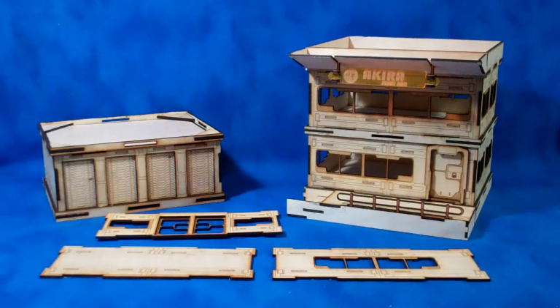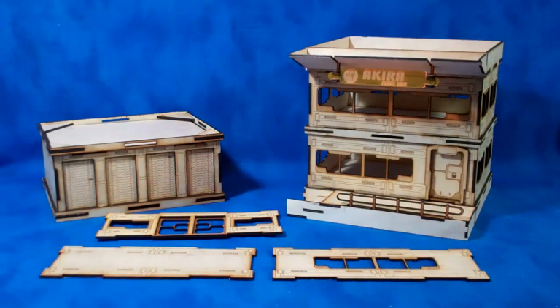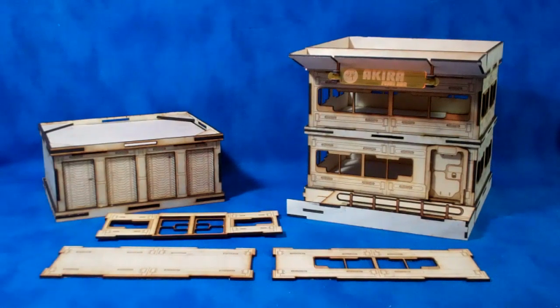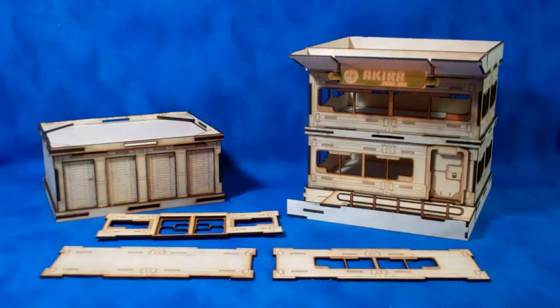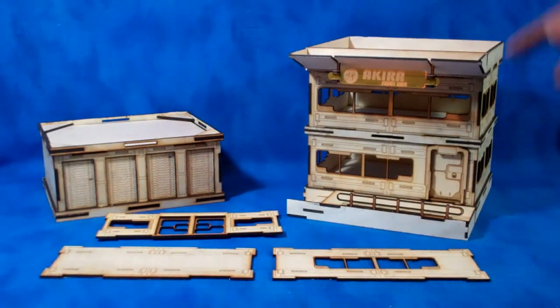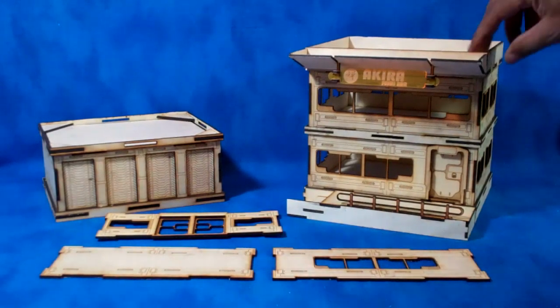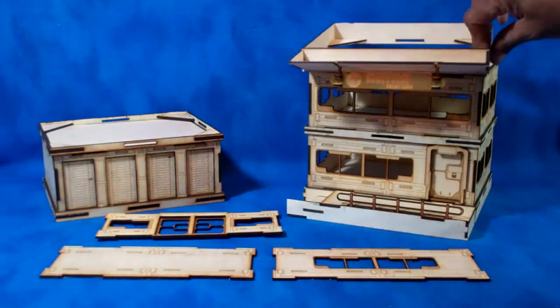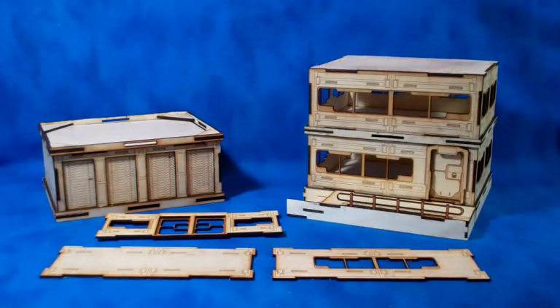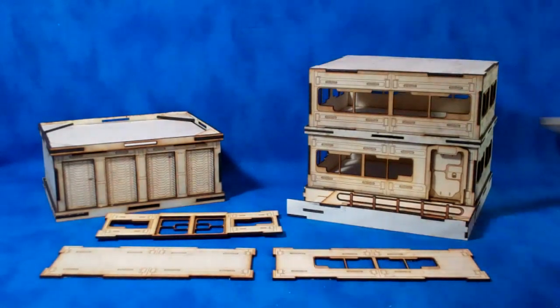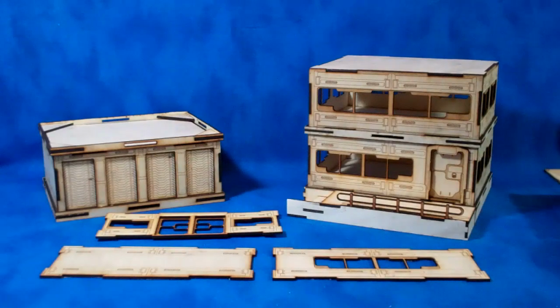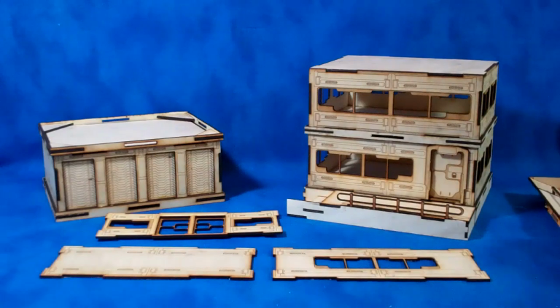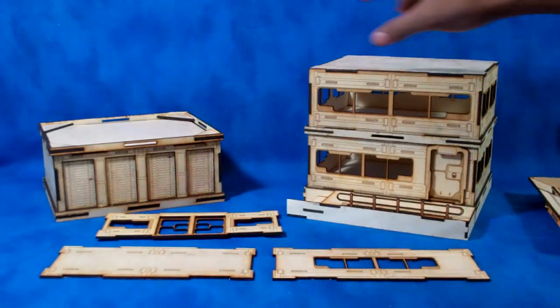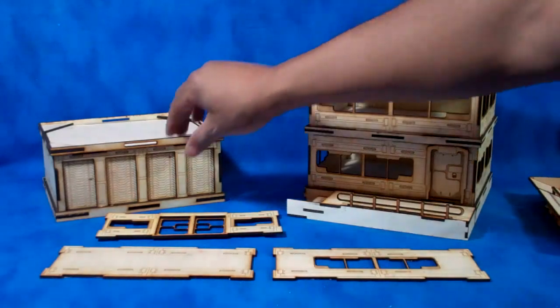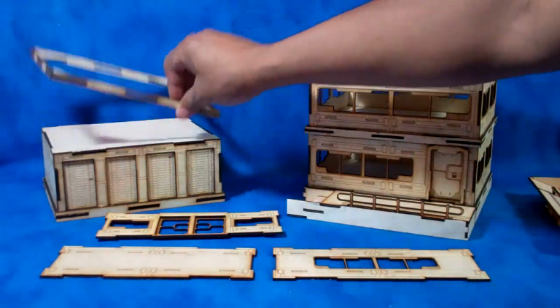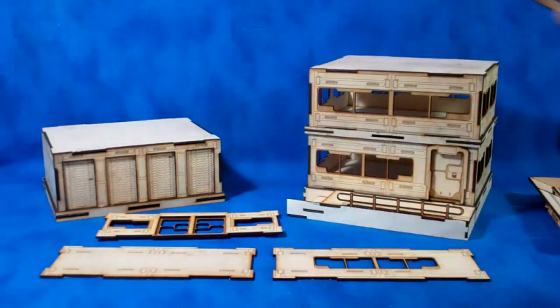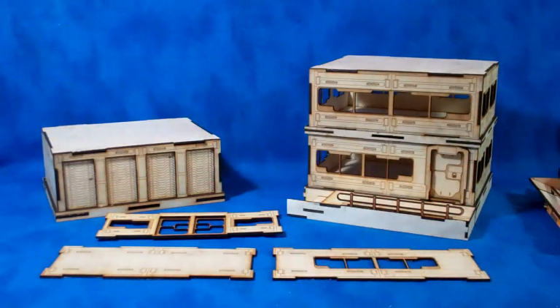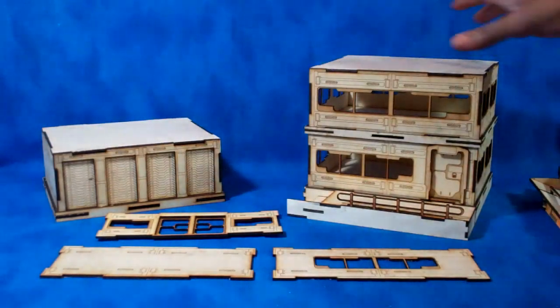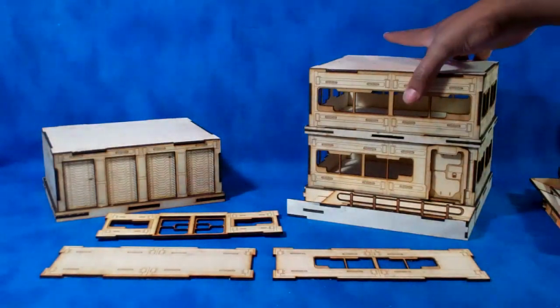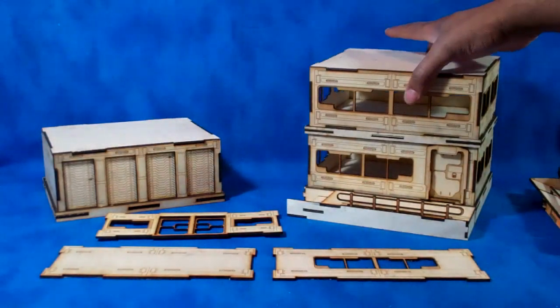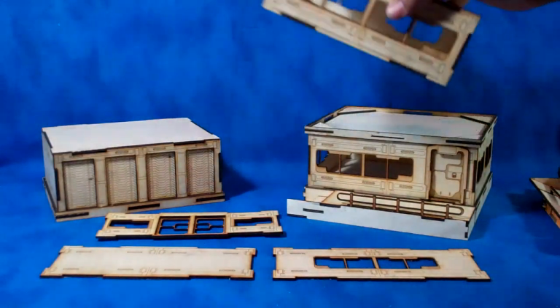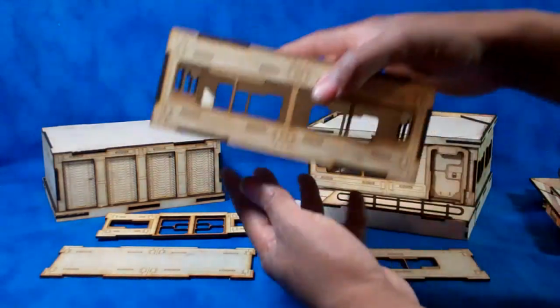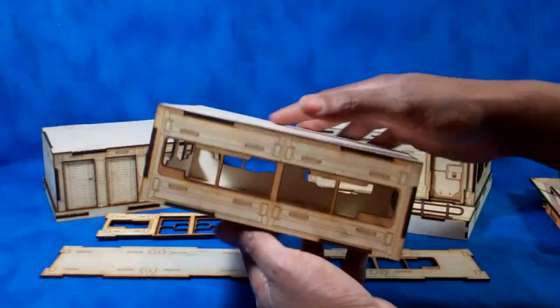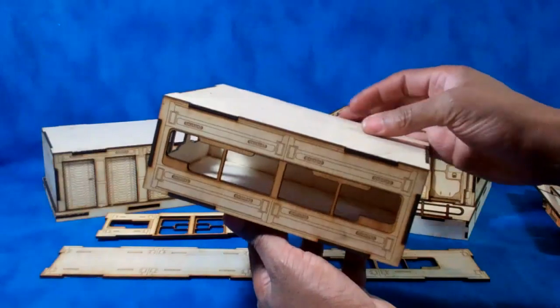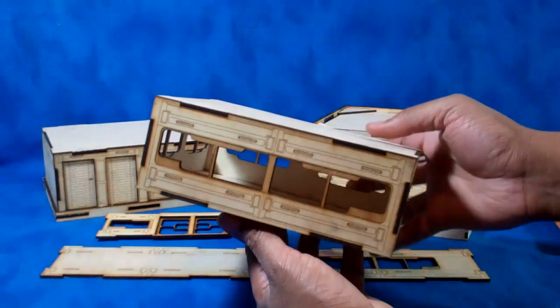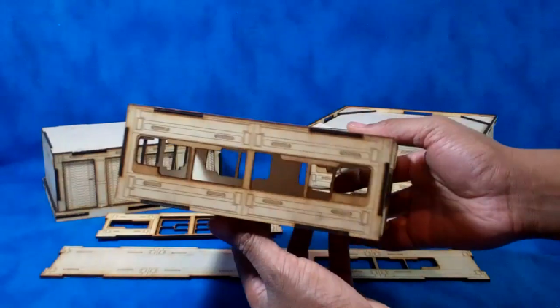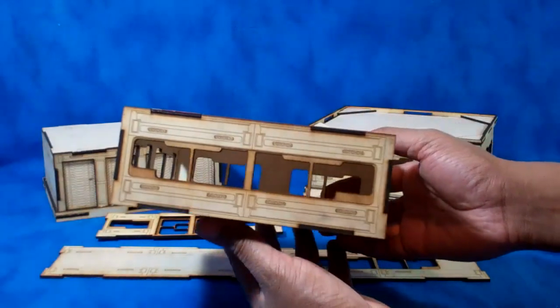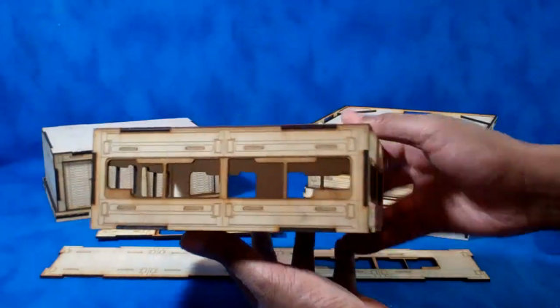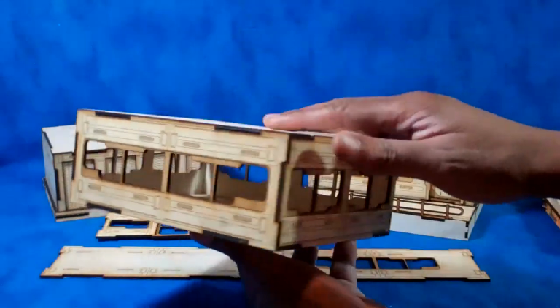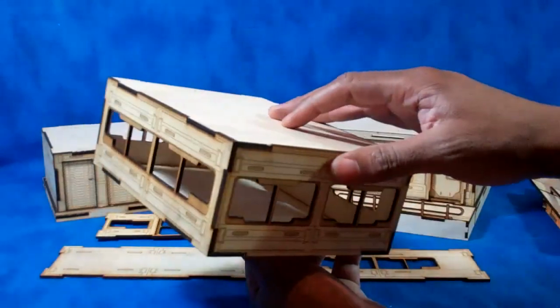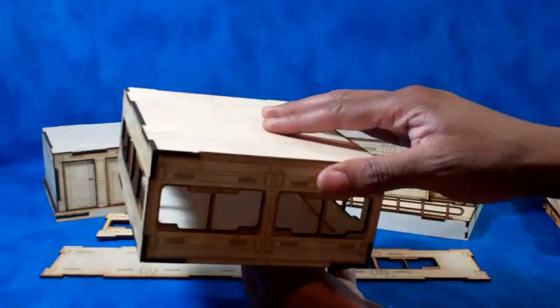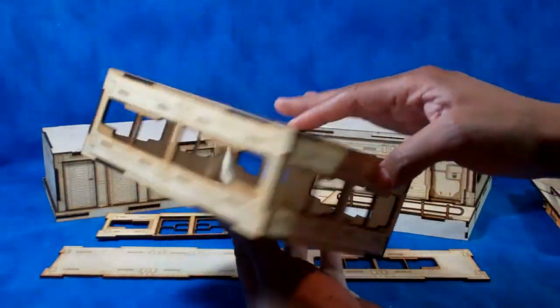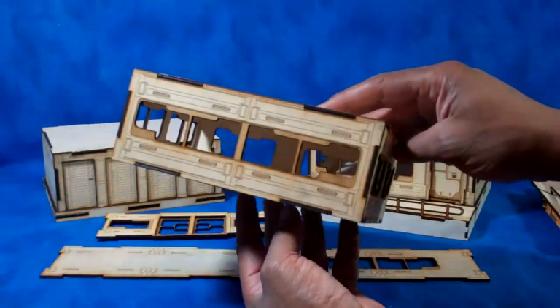So what I'm going to do is start off by tearing some of these down so you can see what they look like, what each of the modules look like. So this would be — I'll try and get this centered — this would be kind of an upper-story module.